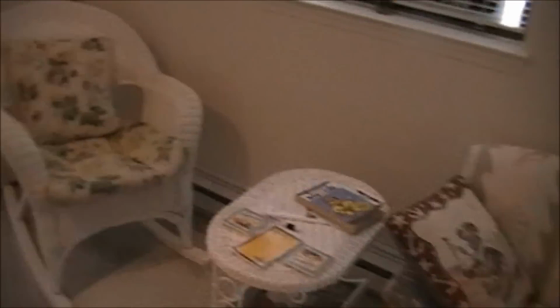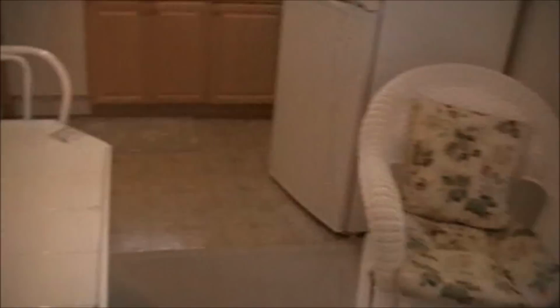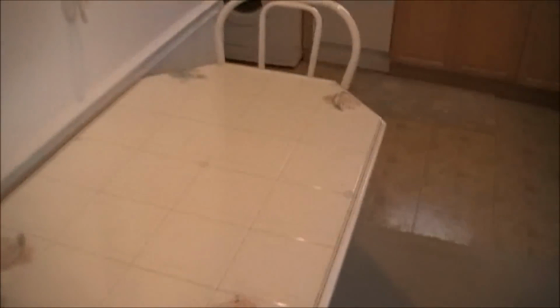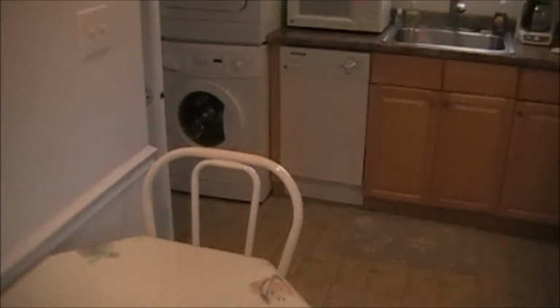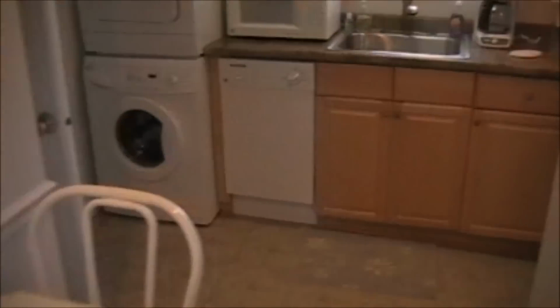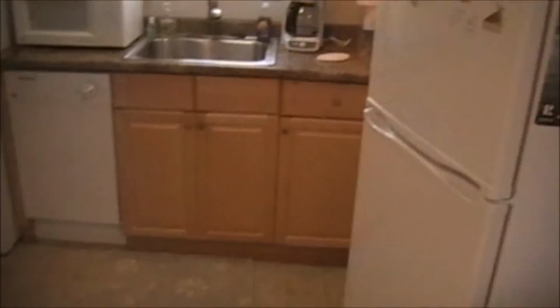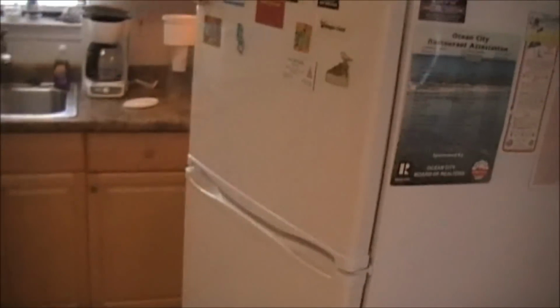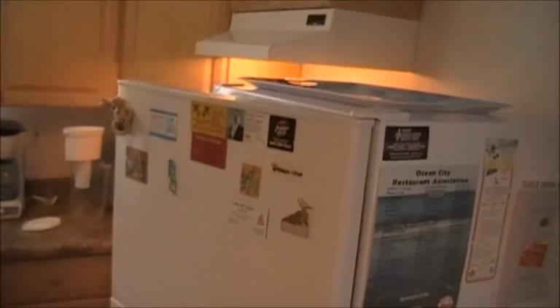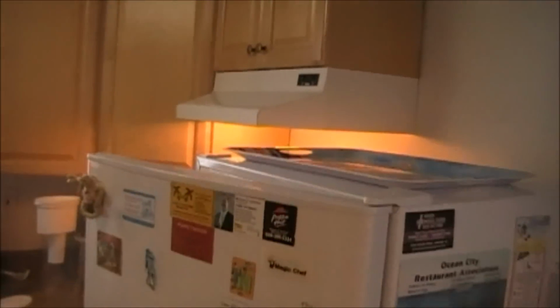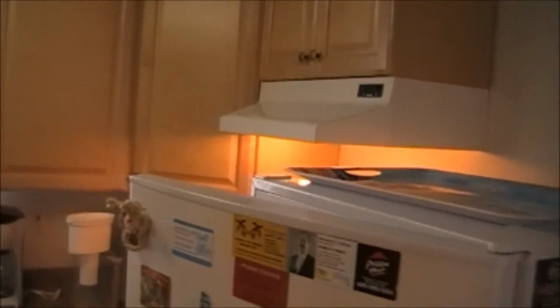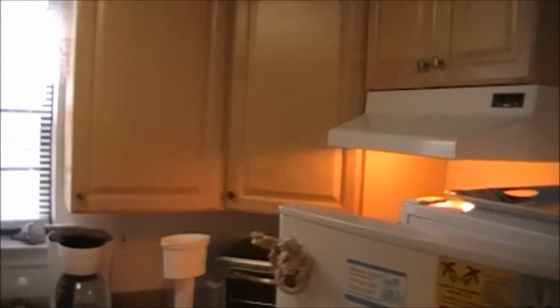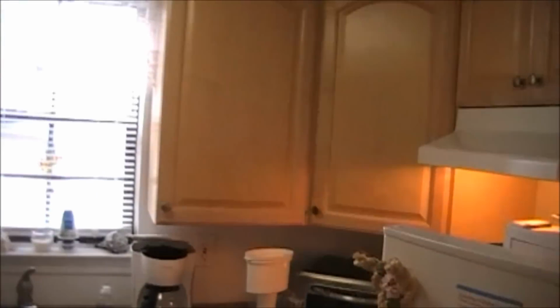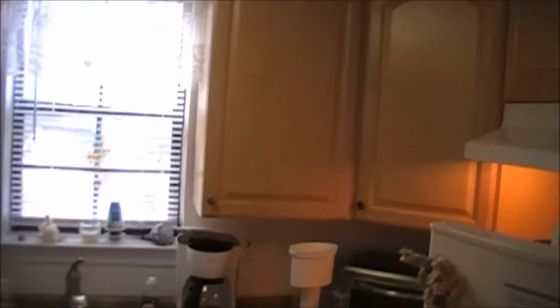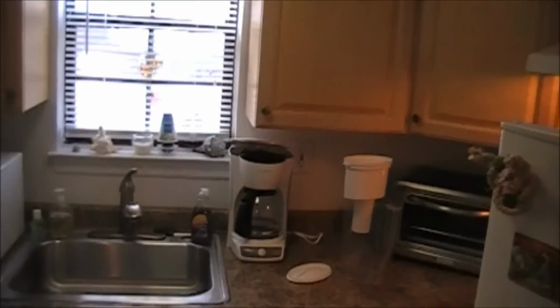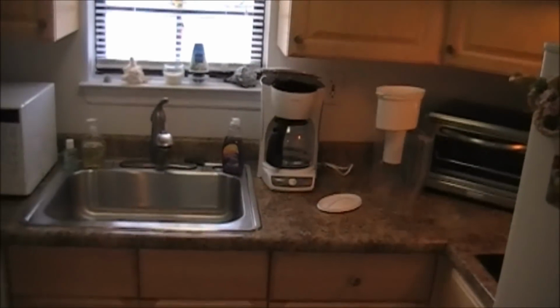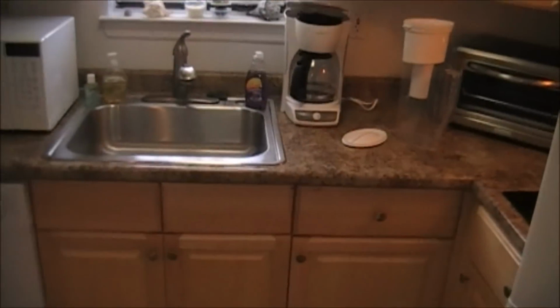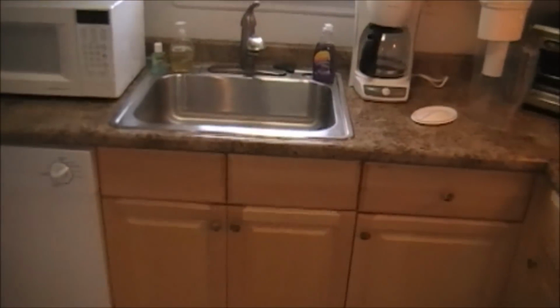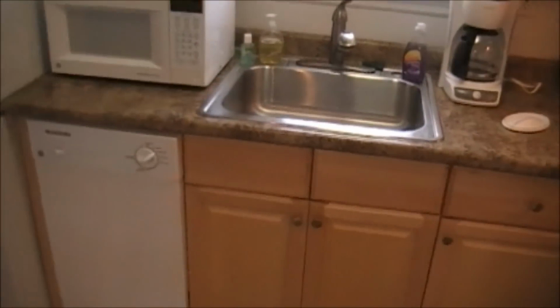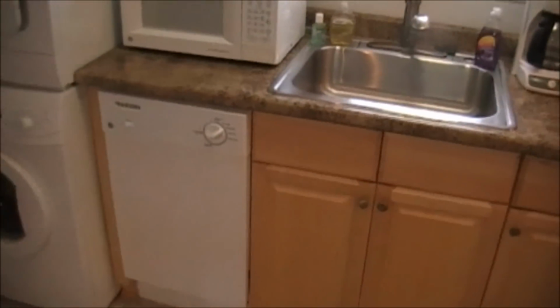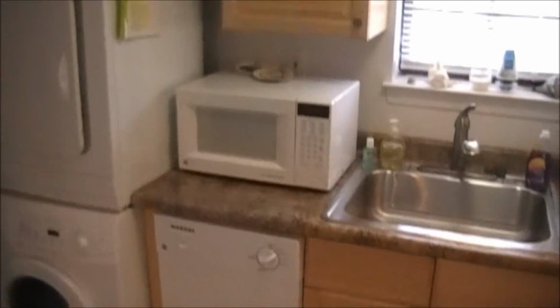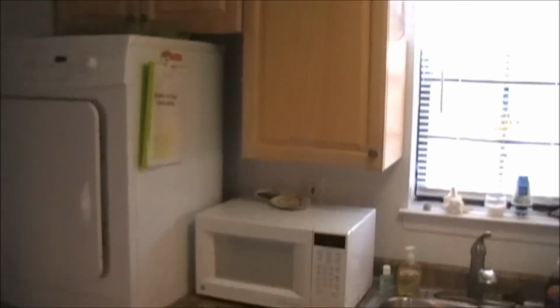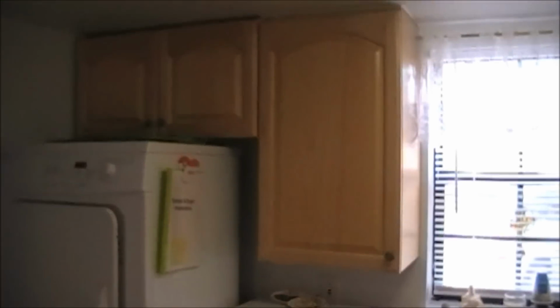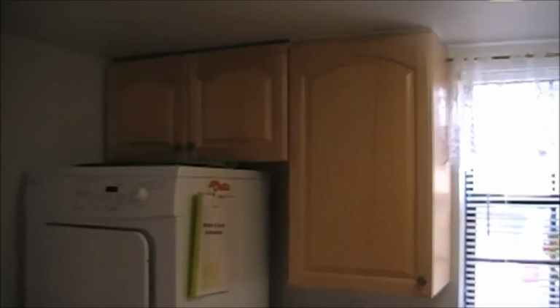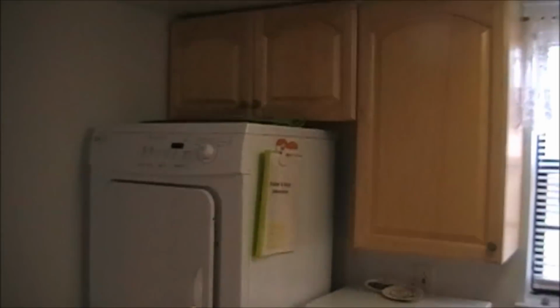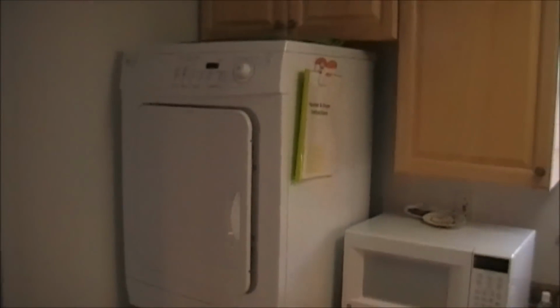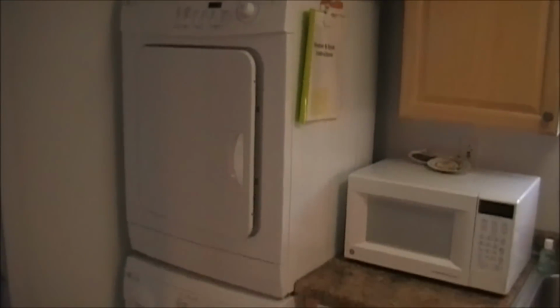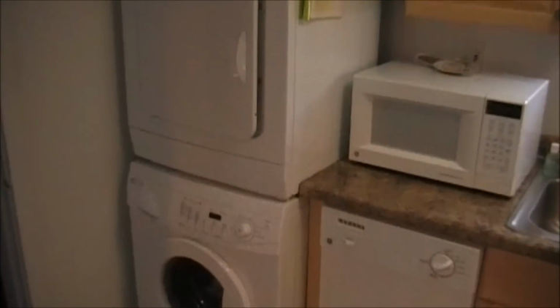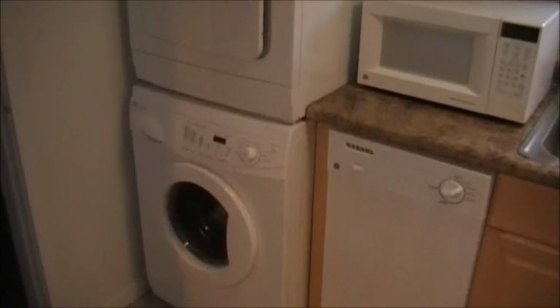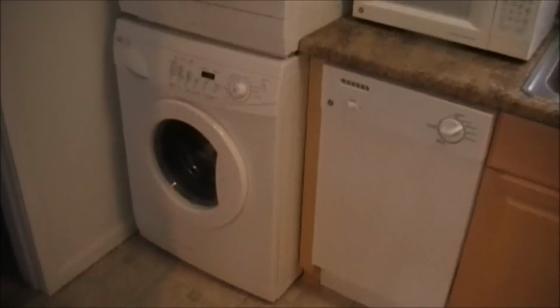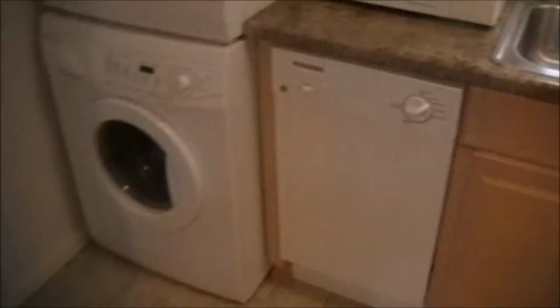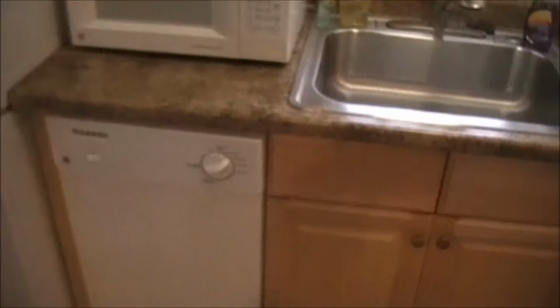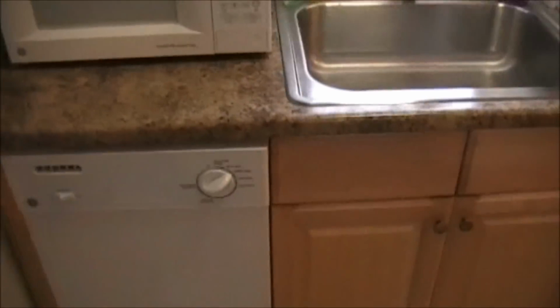There is electric baseboard heat, window air conditioning, and this is a new kitchen that the owners put in. Dominic did the work all himself — new appliances, dishwasher, and electric cooktop.